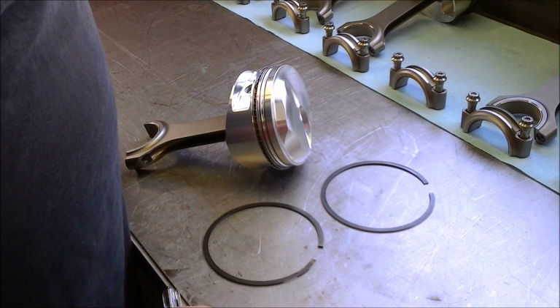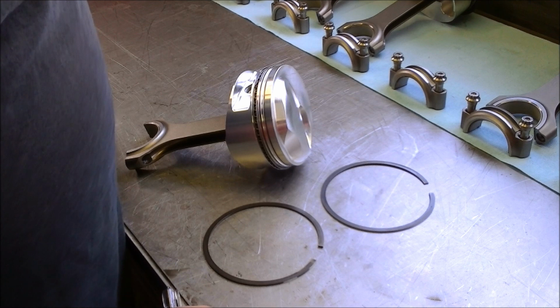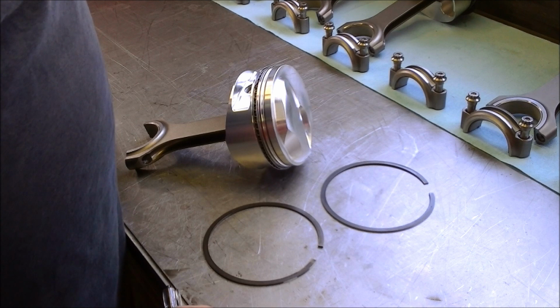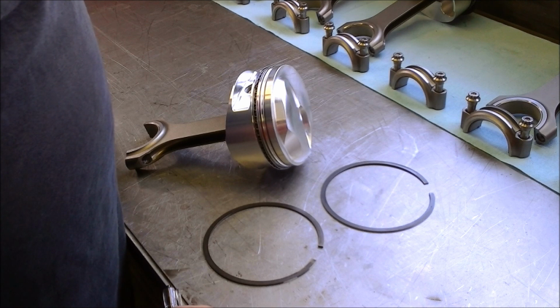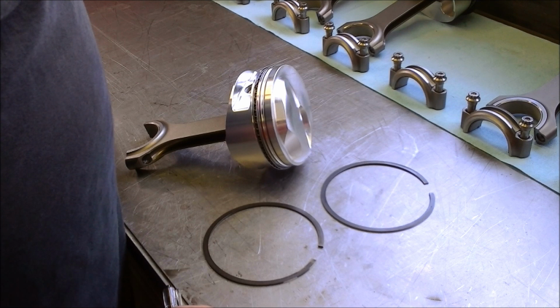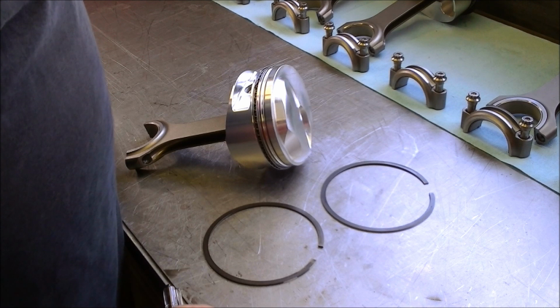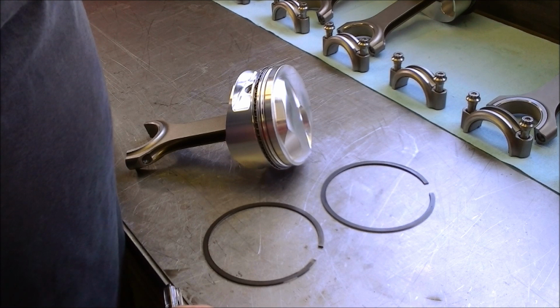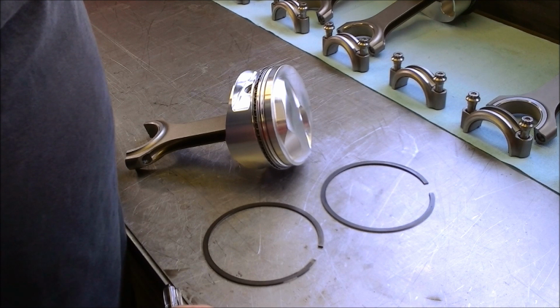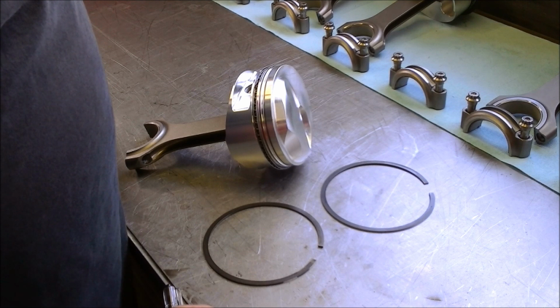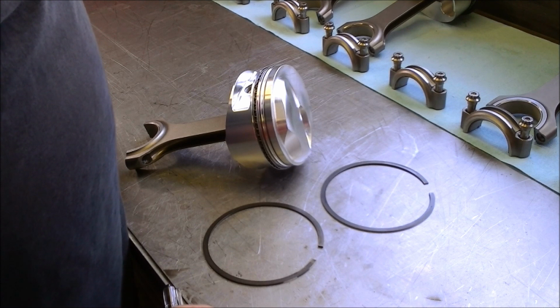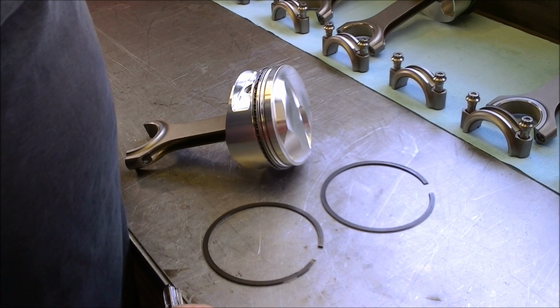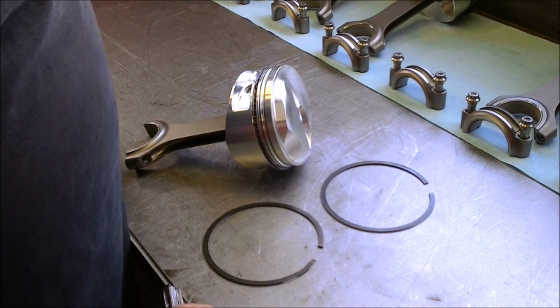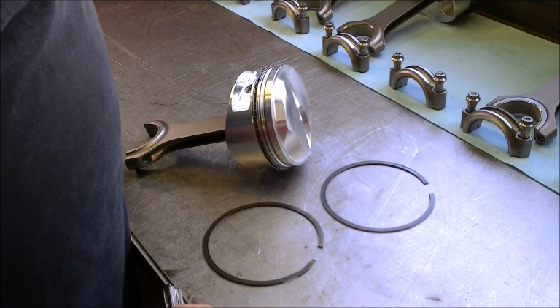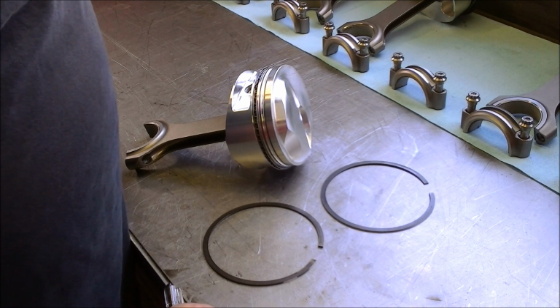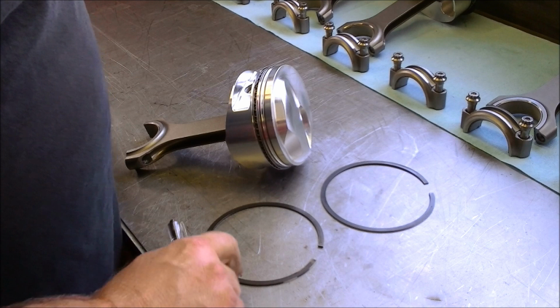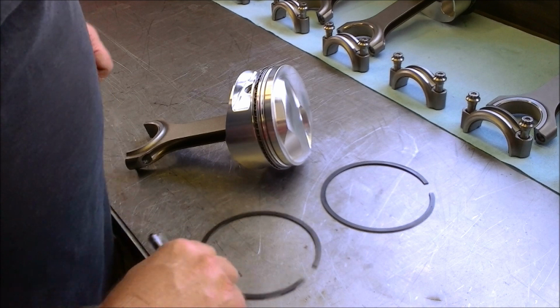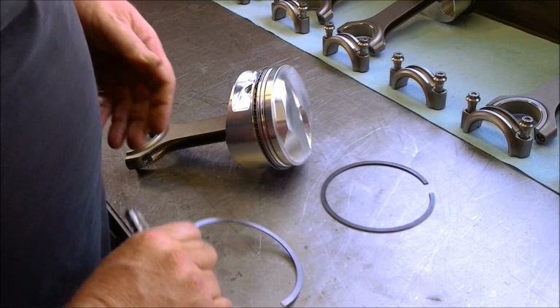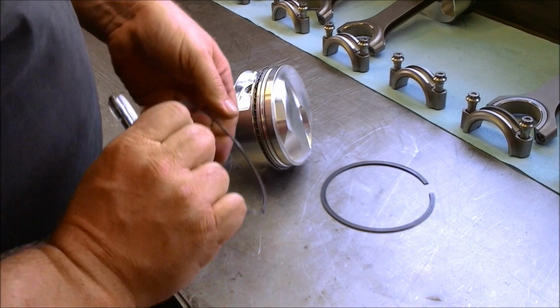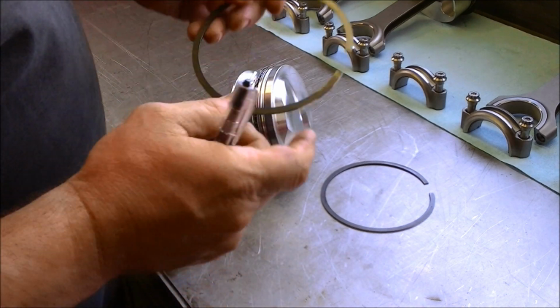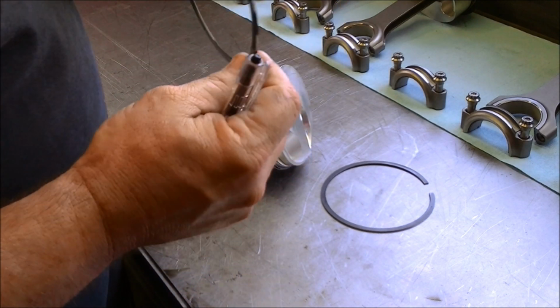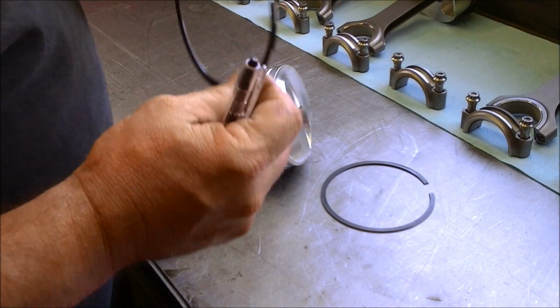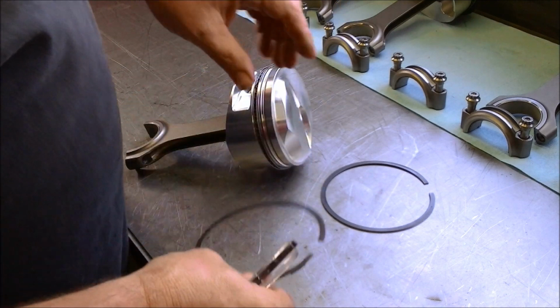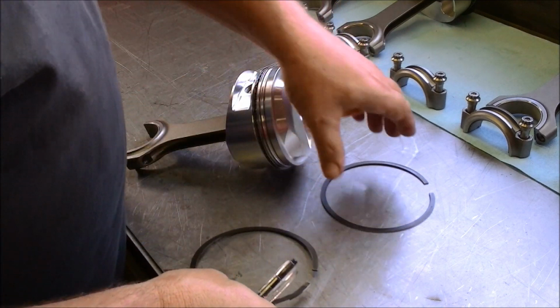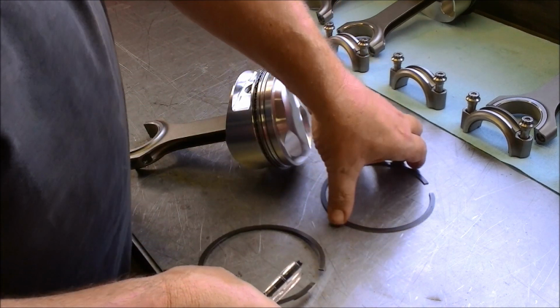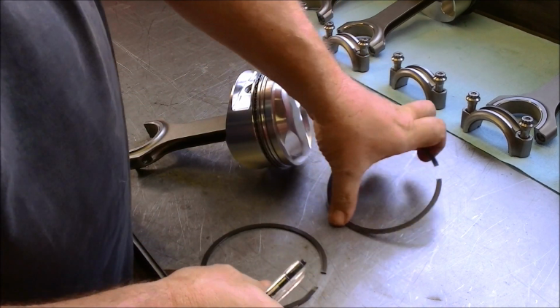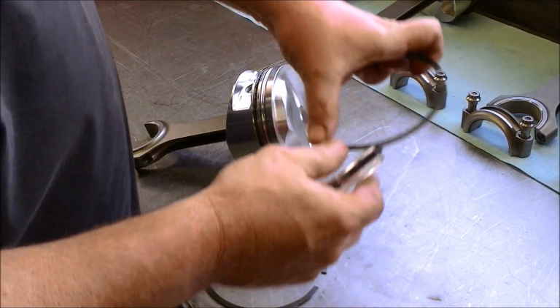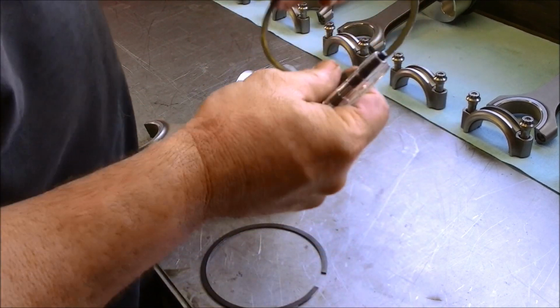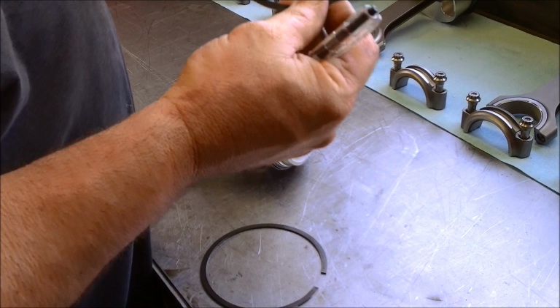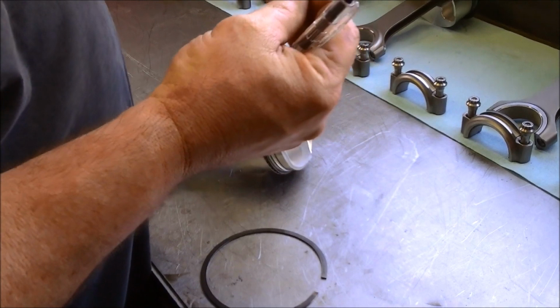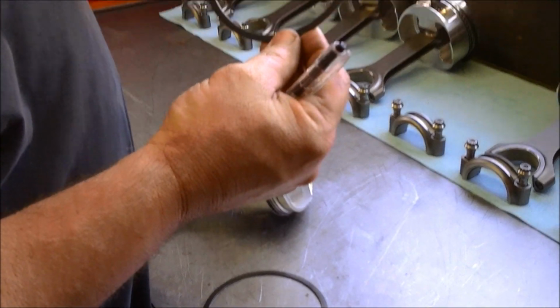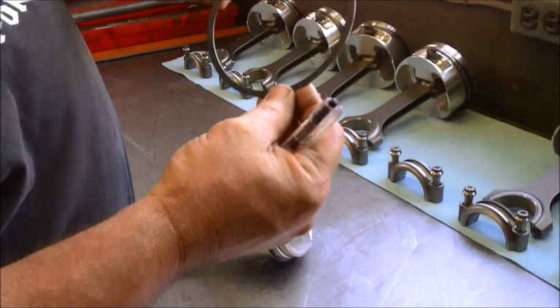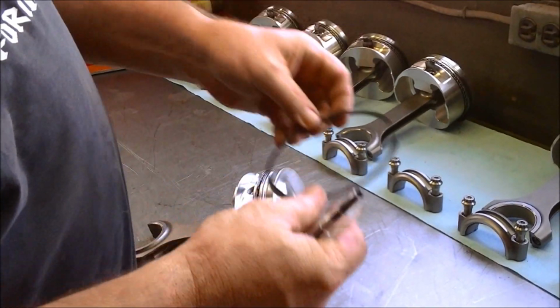Welcome to Mr. Hall's How-To Series. Today we're going to be installing compression rings. We're going to install the second compression ring first, and then we're going to install the top compression ring second.